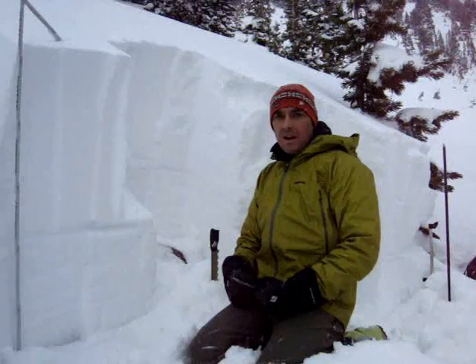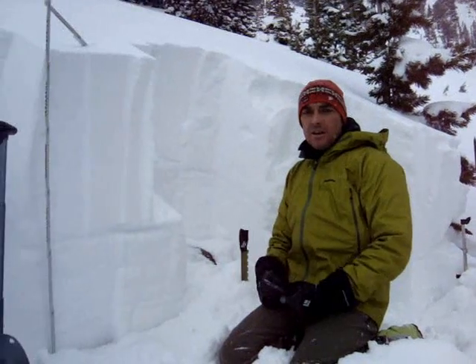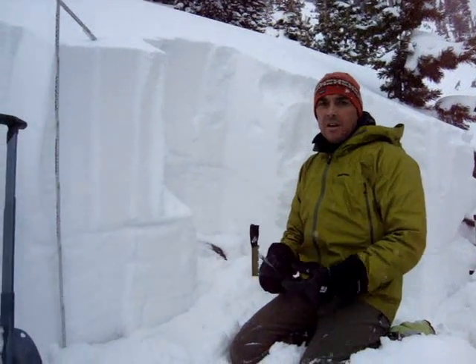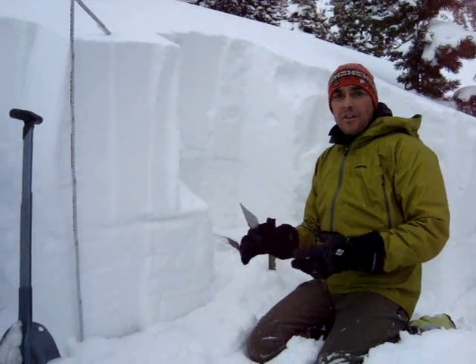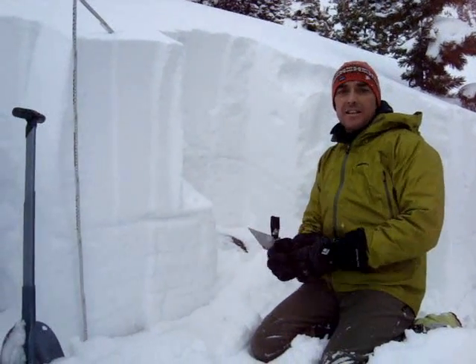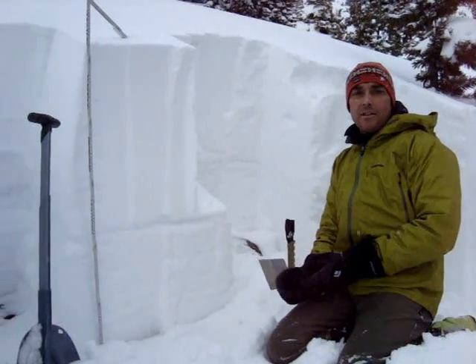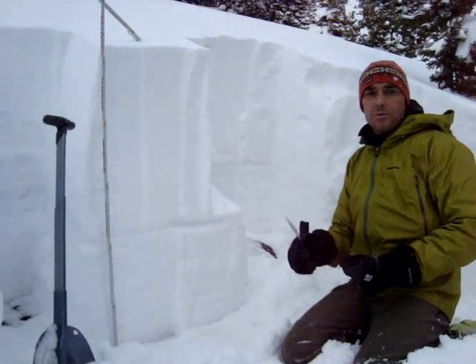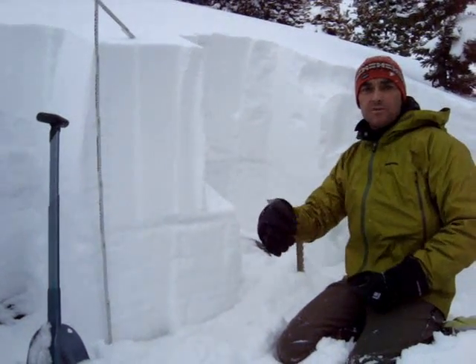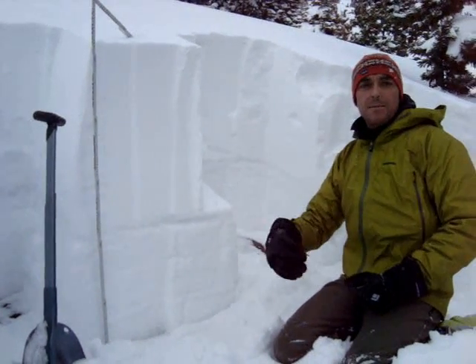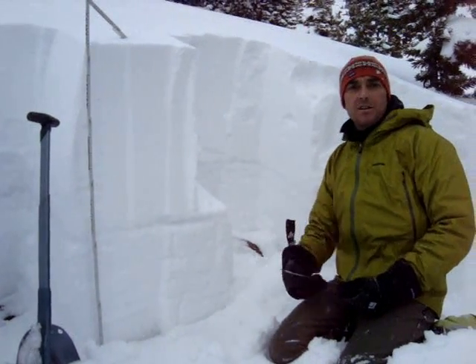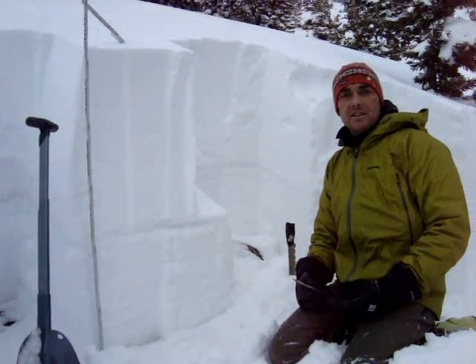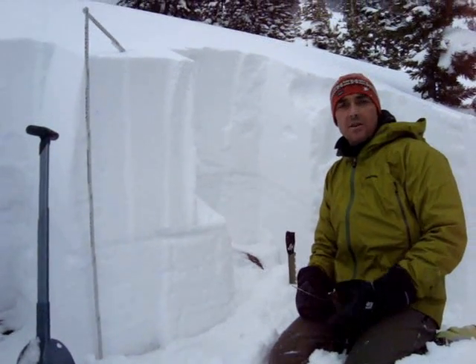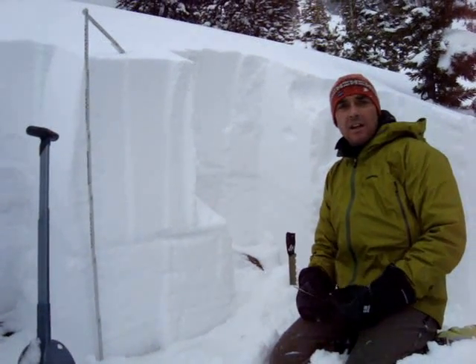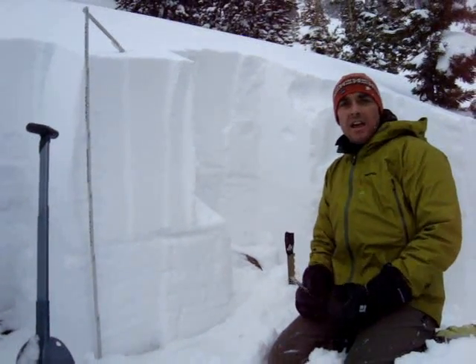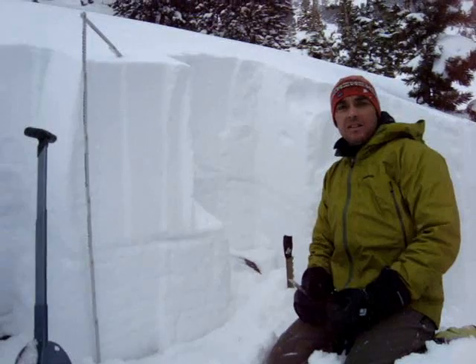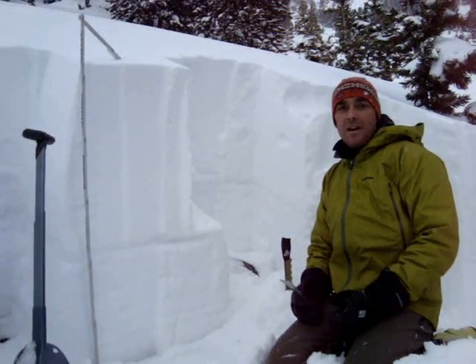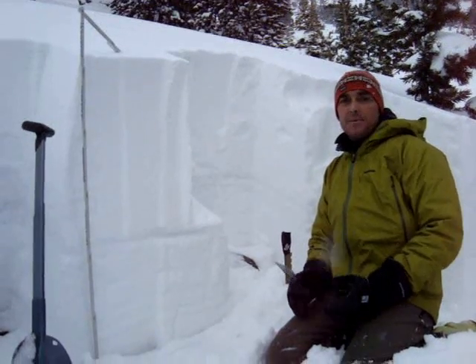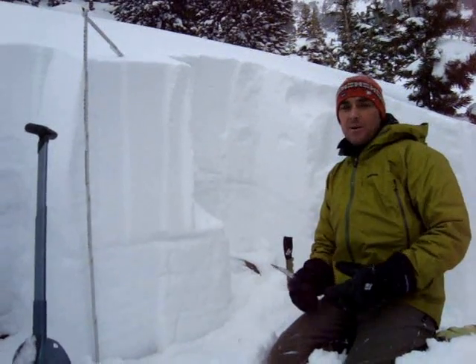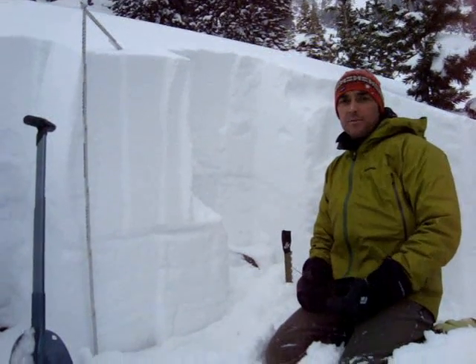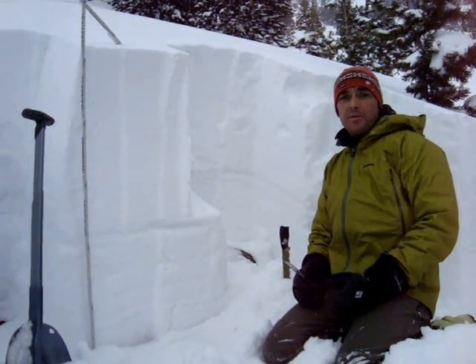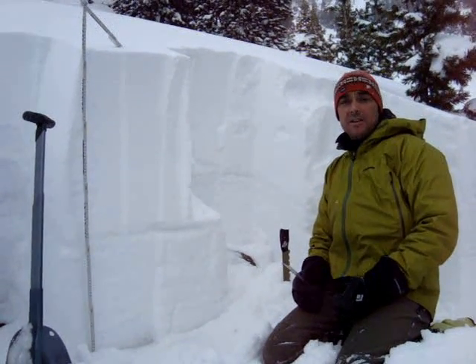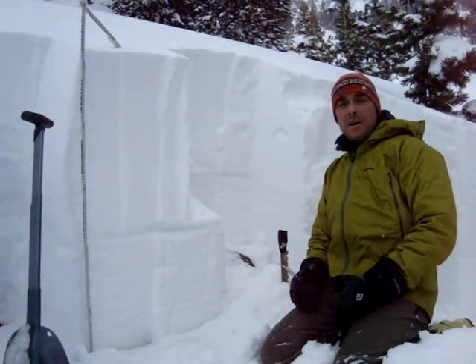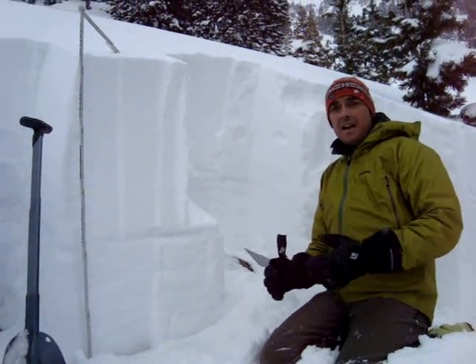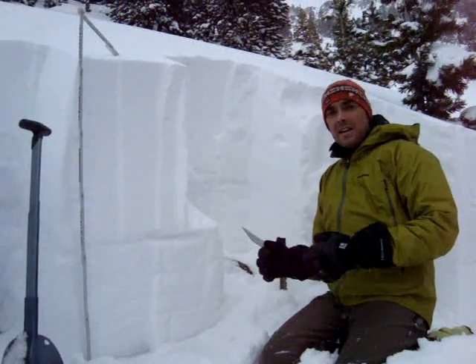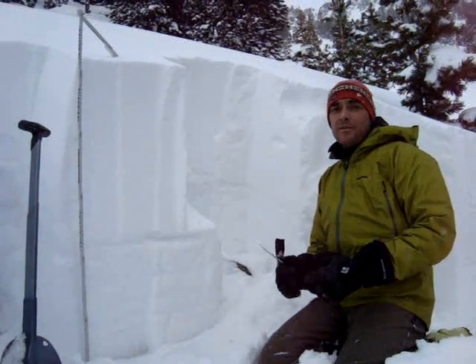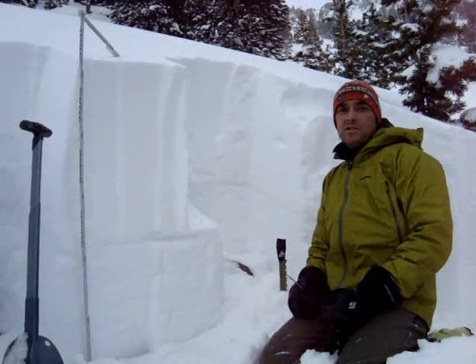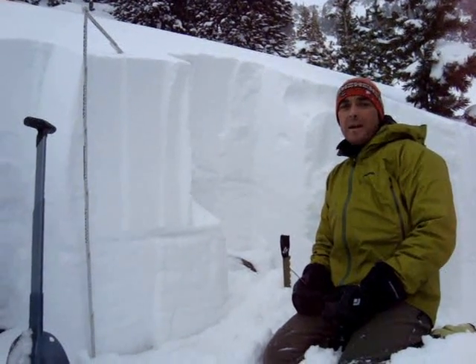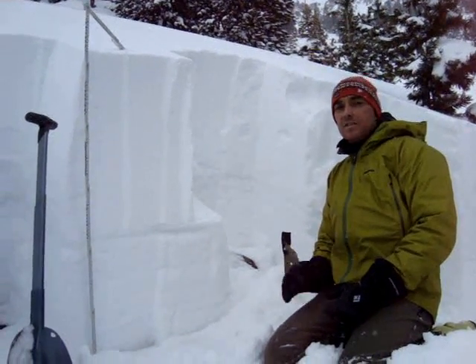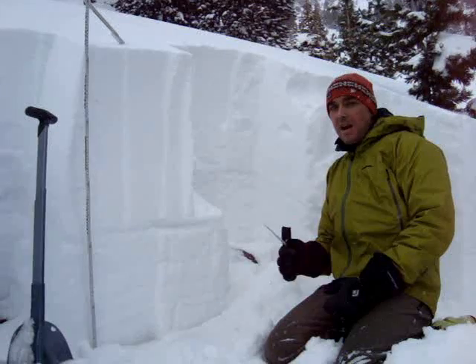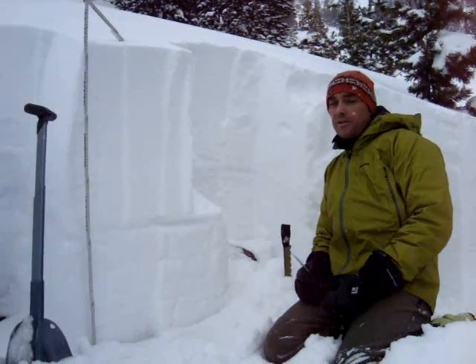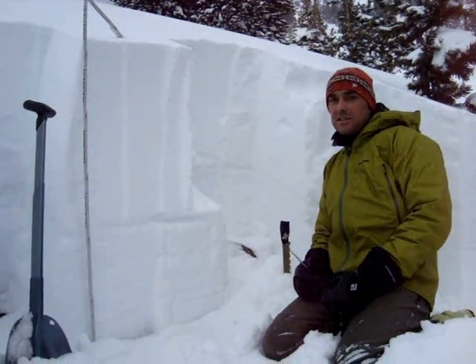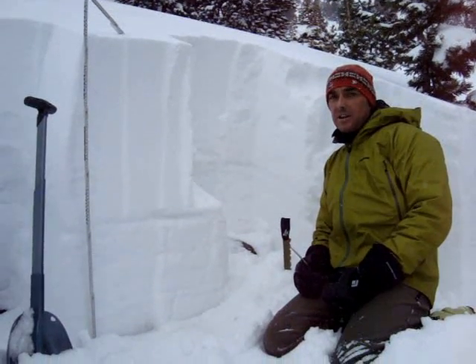I'm here in the flanks of the avalanche, right immediately adjacent to the crown. The crown depth is anywhere from two to three feet deep and the average slope angle is around 36 degrees.